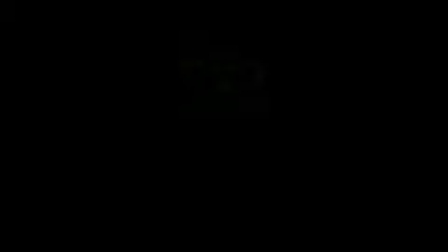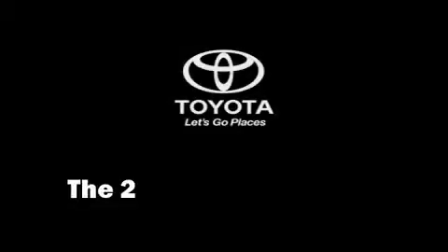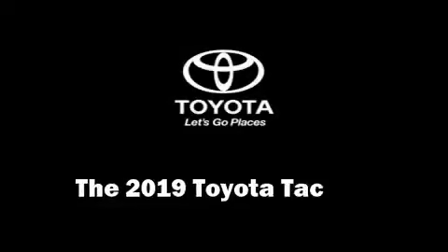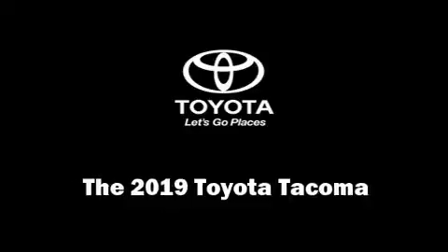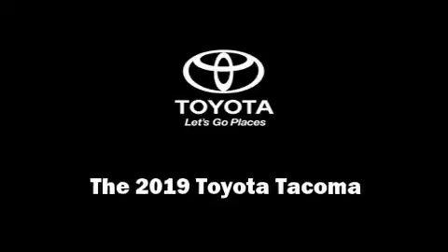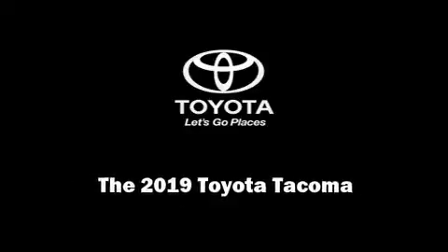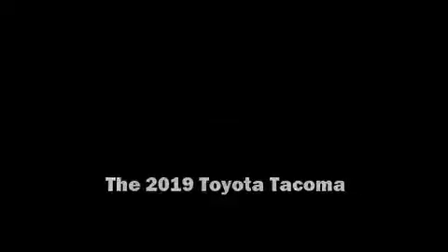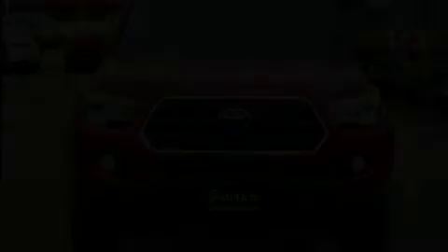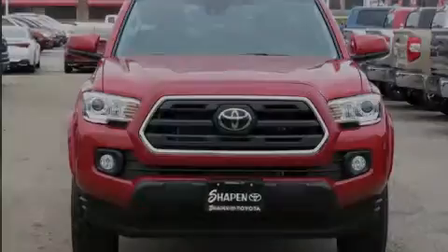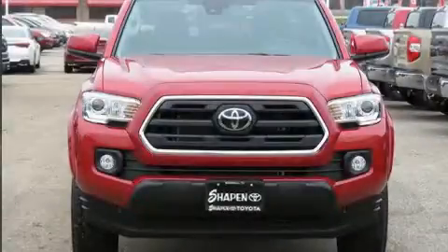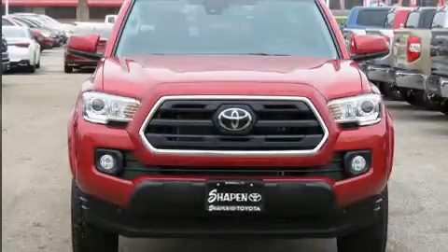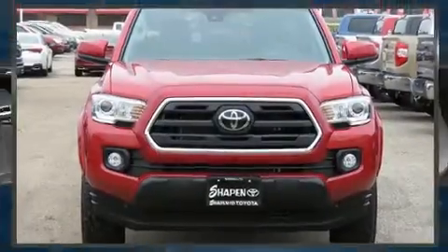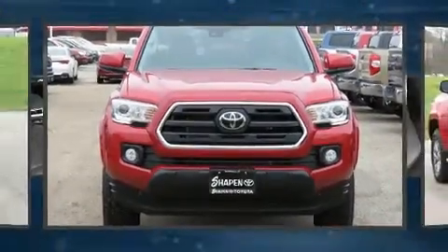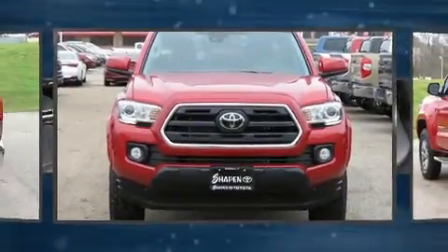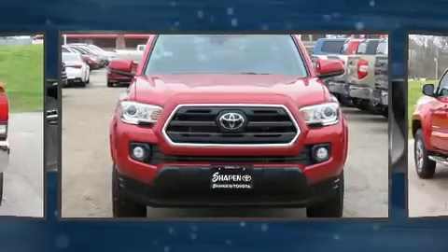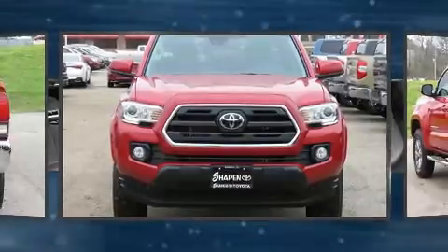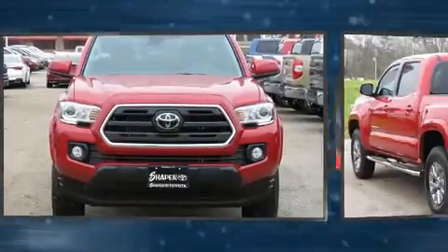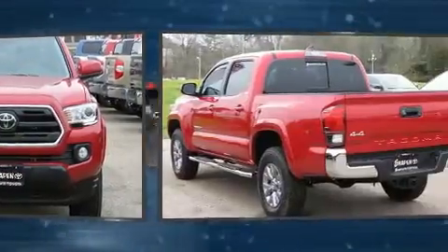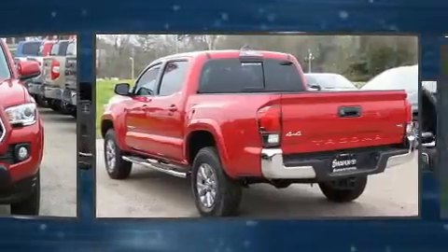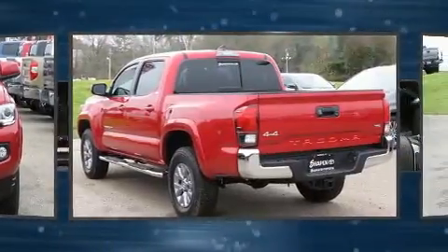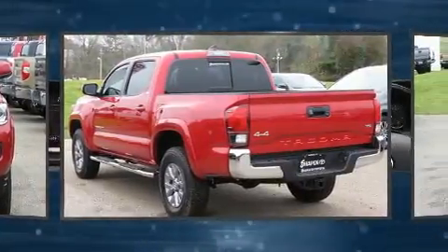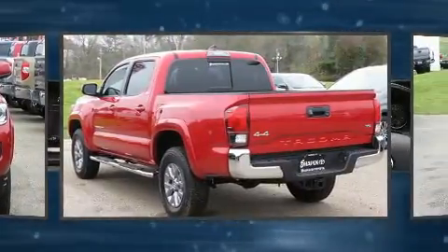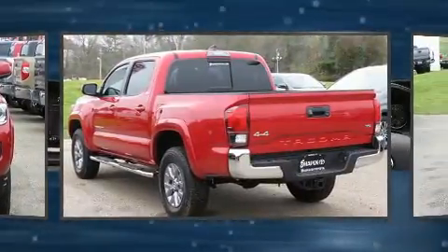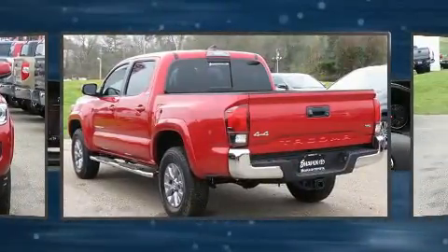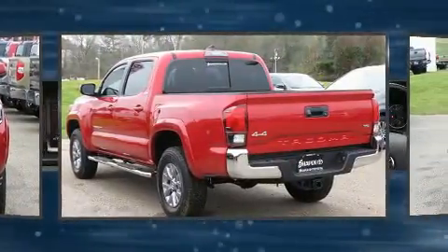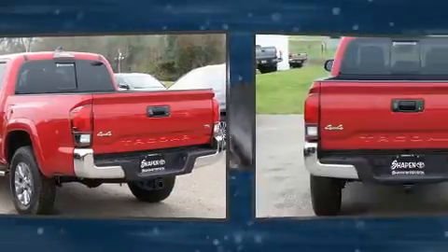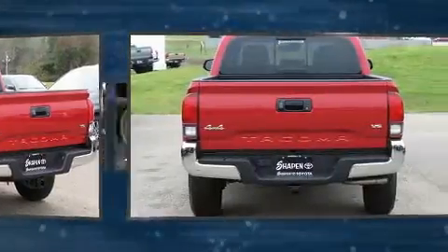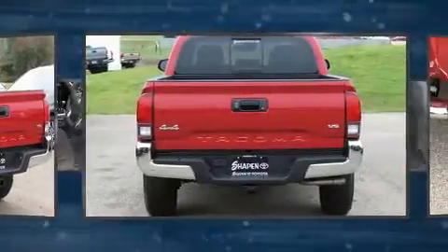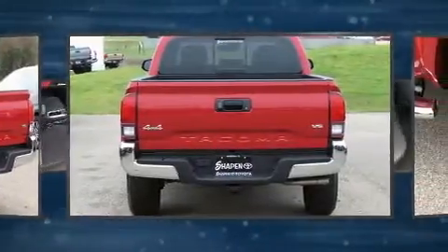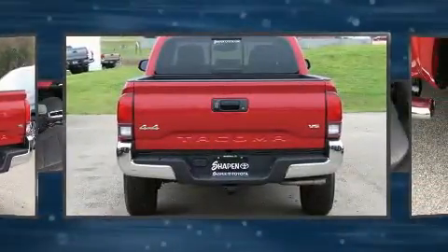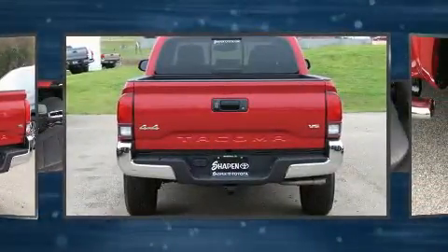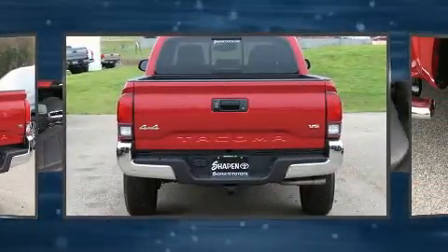Climb inside the 2019 Toyota Tacoma. This four-door, five-passenger truck is waiting for you to take home. It features an automatic transmission, four-wheel drive, and a 3.5-liter six-cylinder engine.